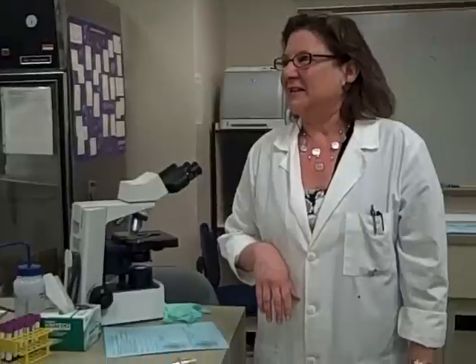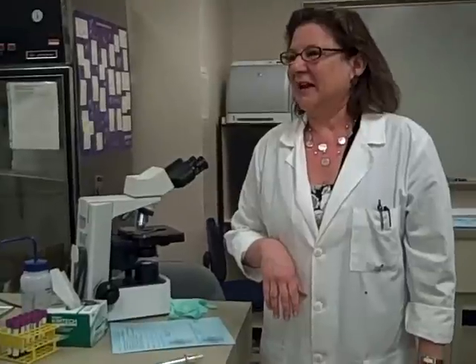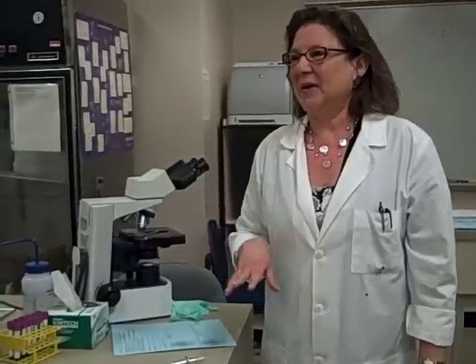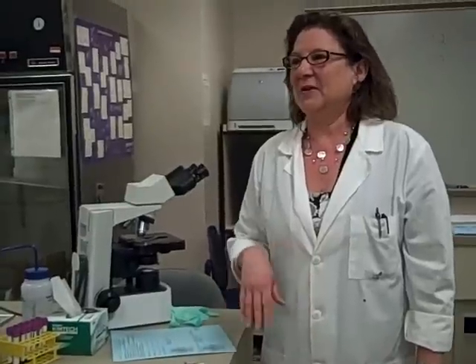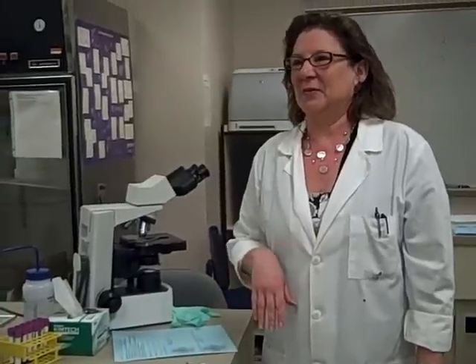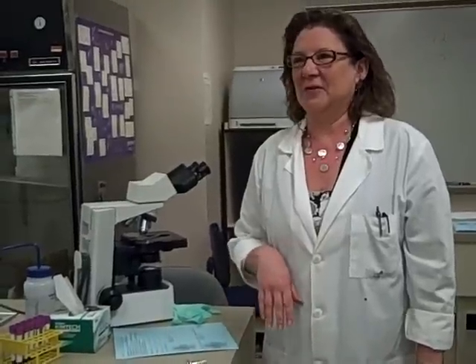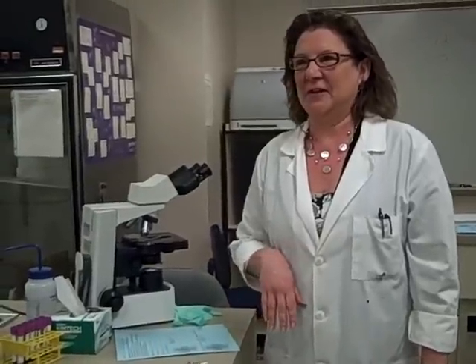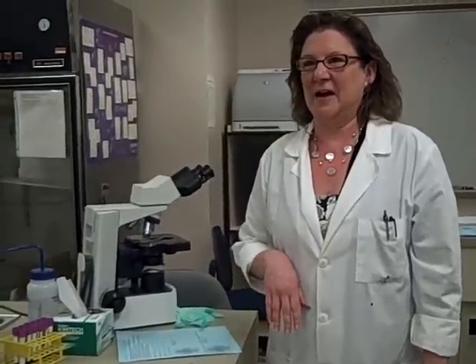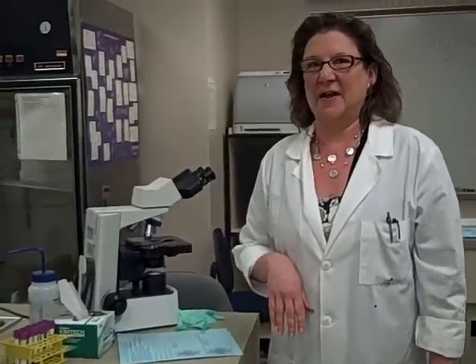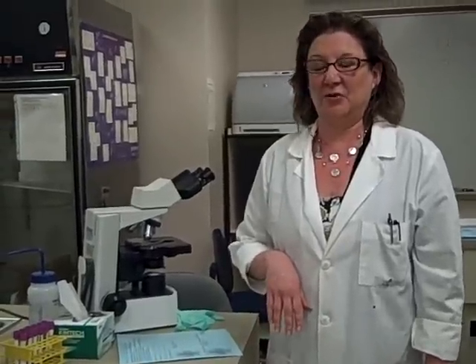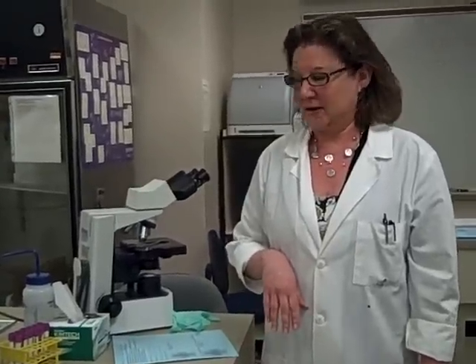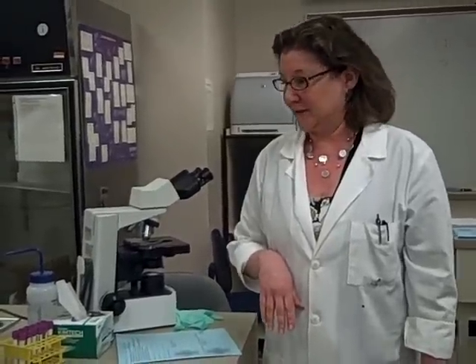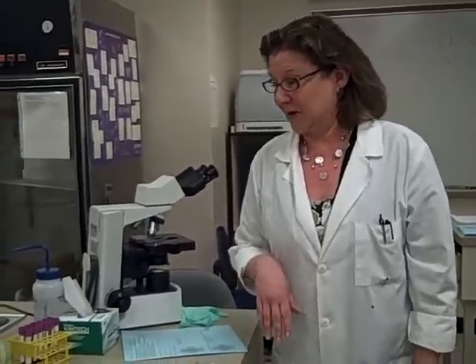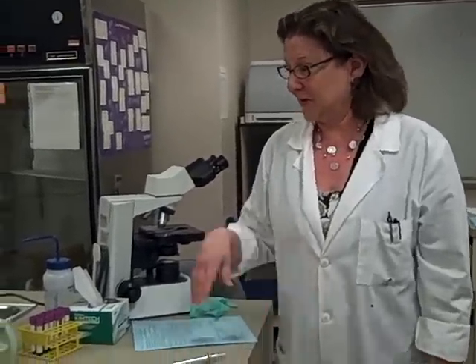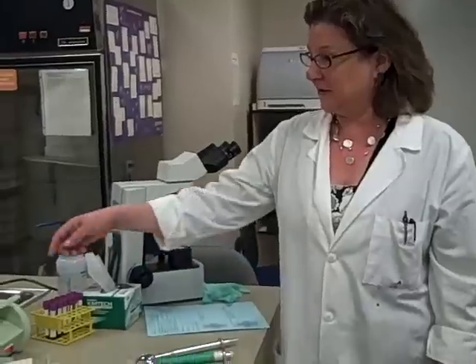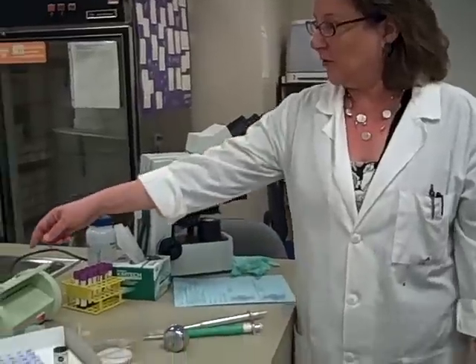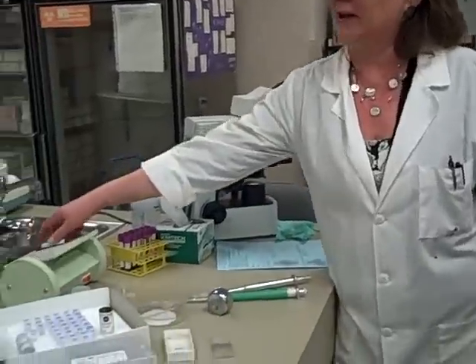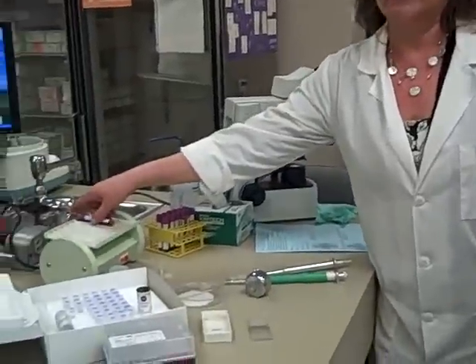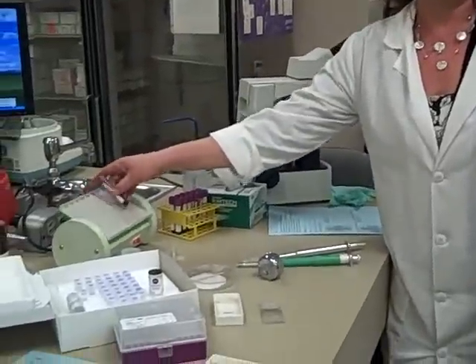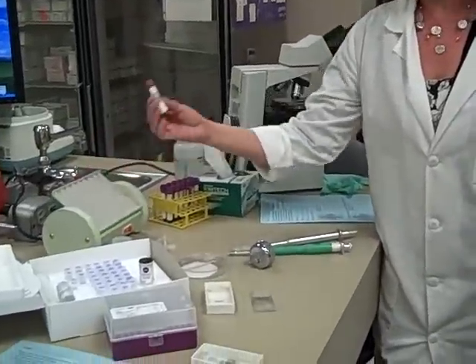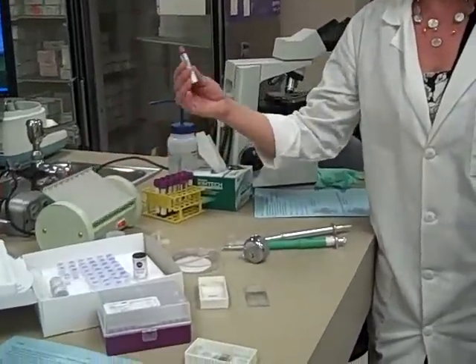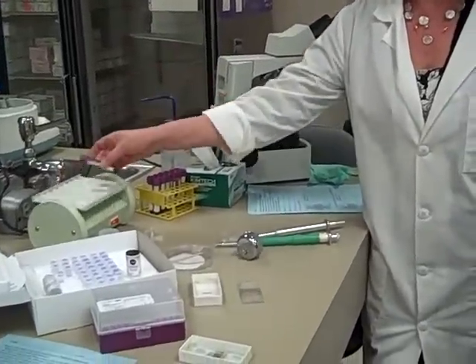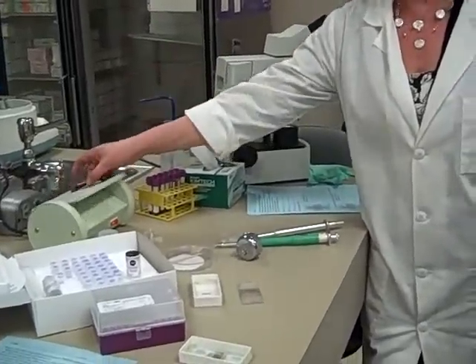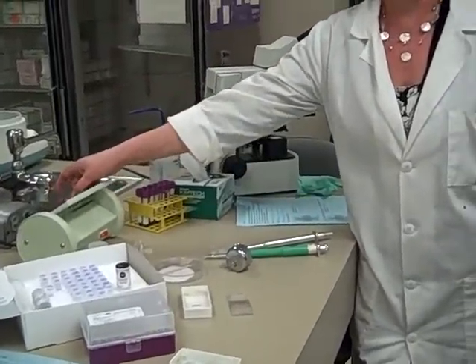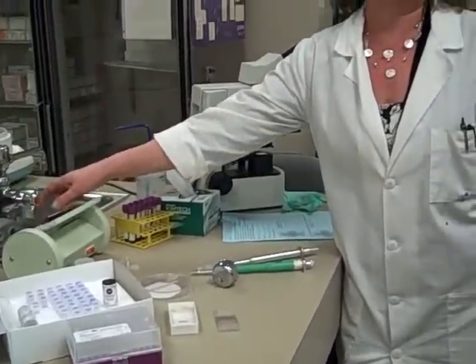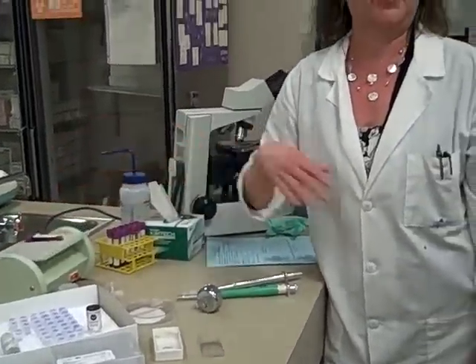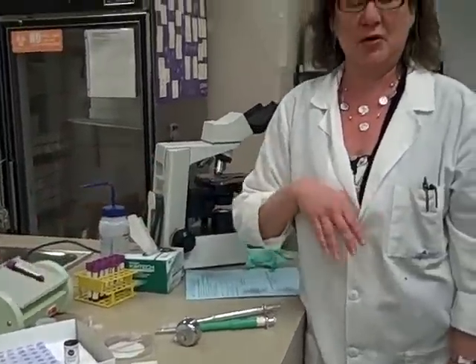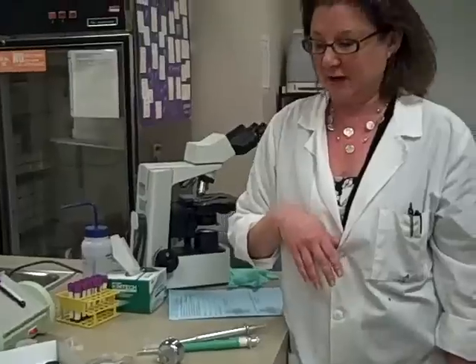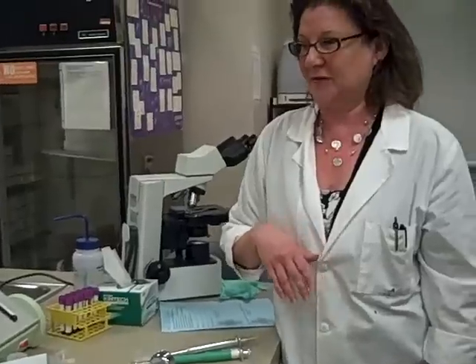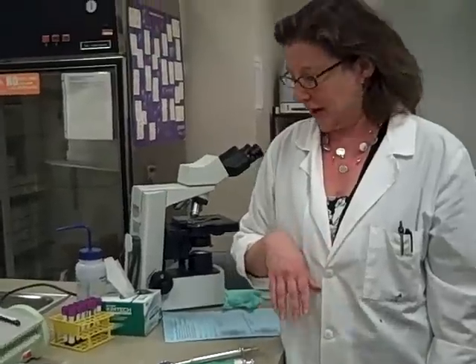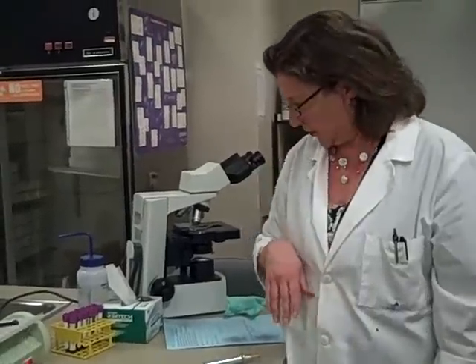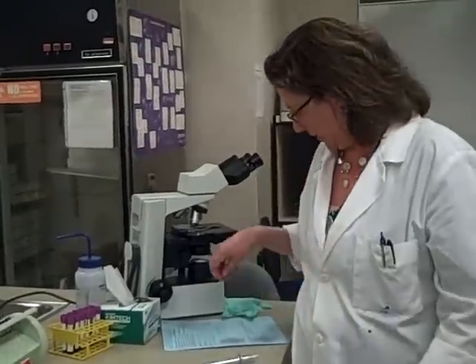Today we're going to be performing manual white counts and we're going to be using whole blood EDTA, well mixed. It's very important to have a good aliquot.